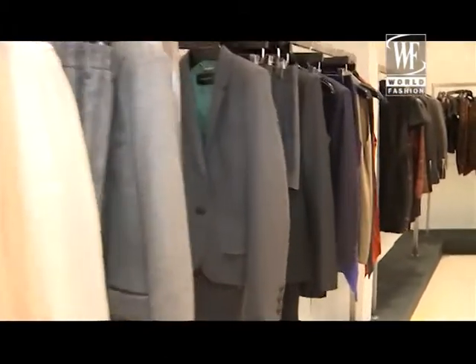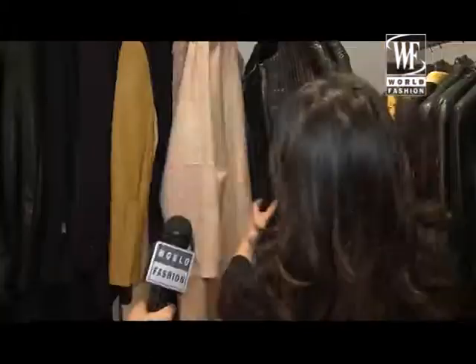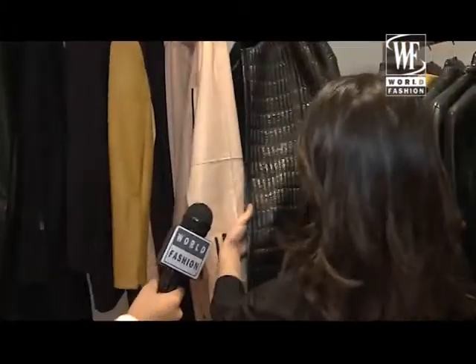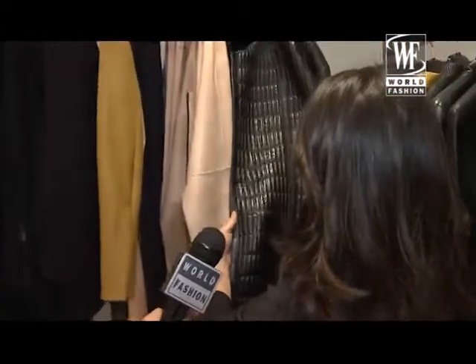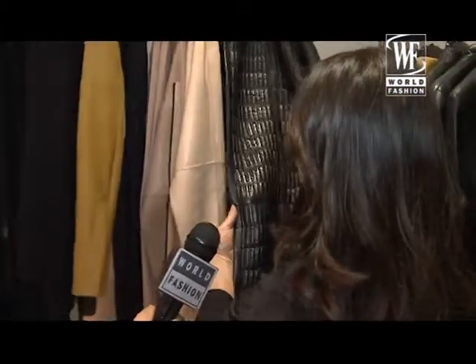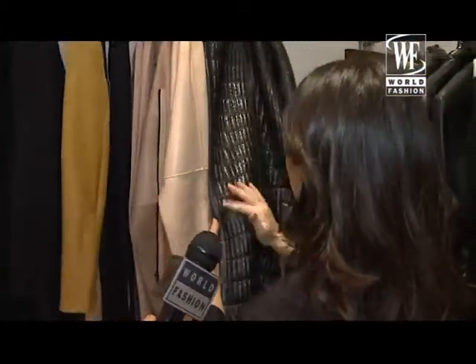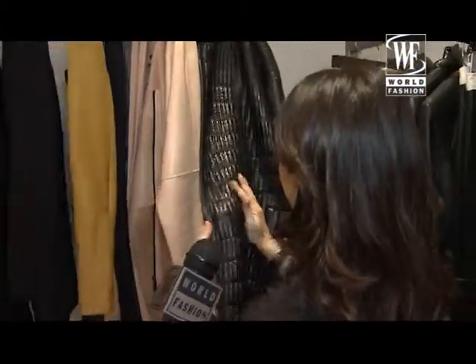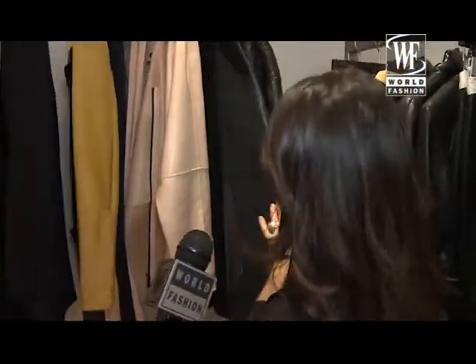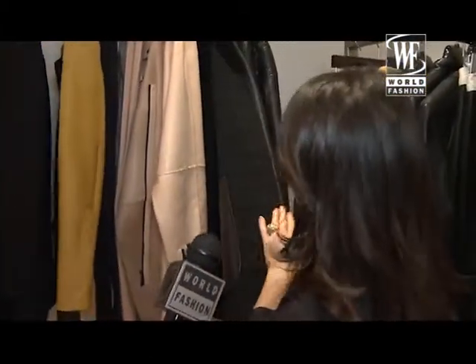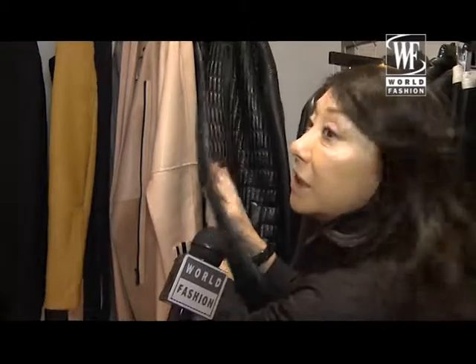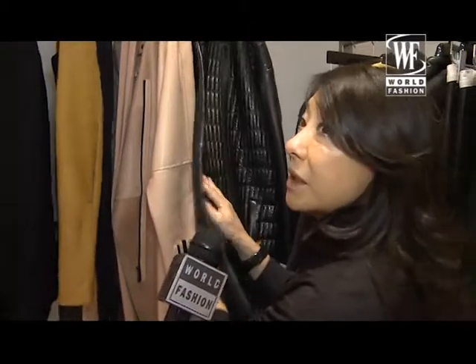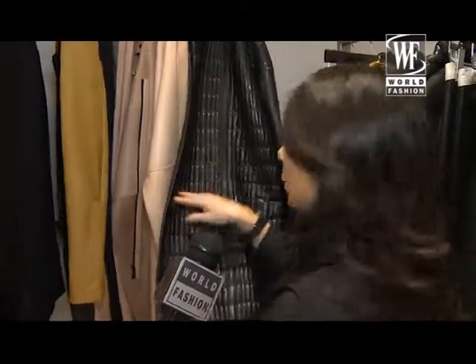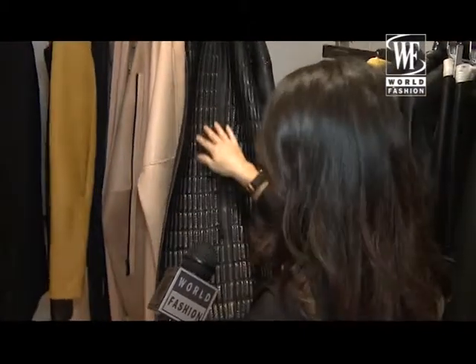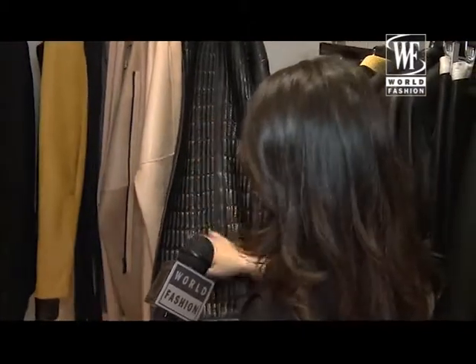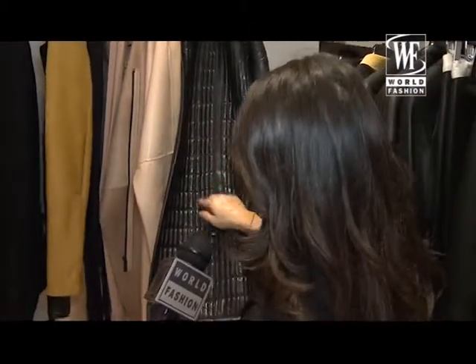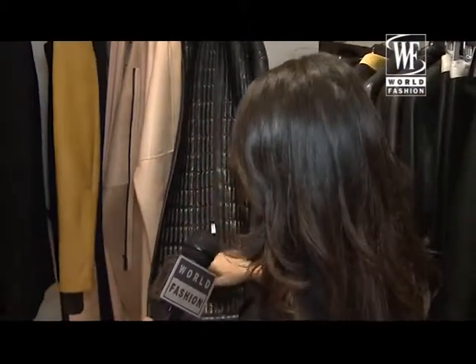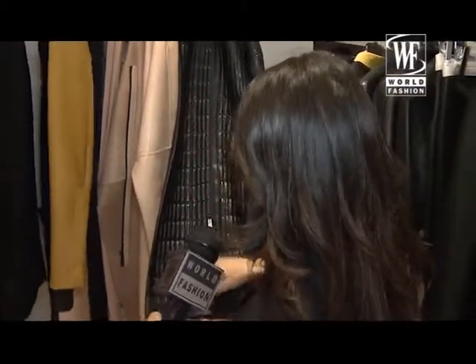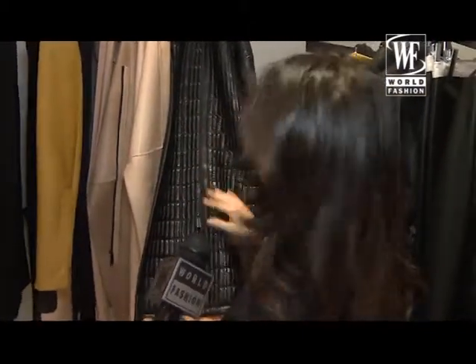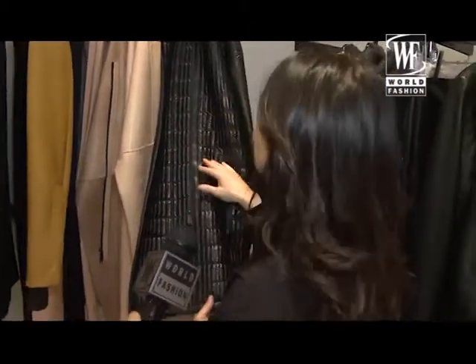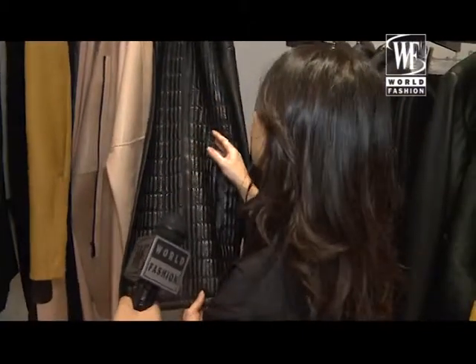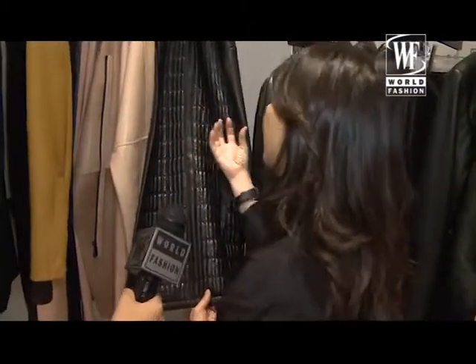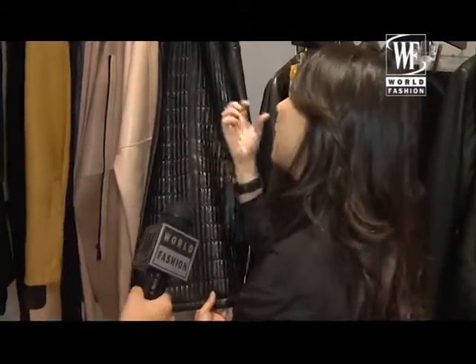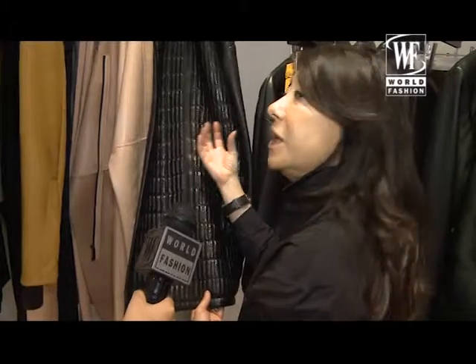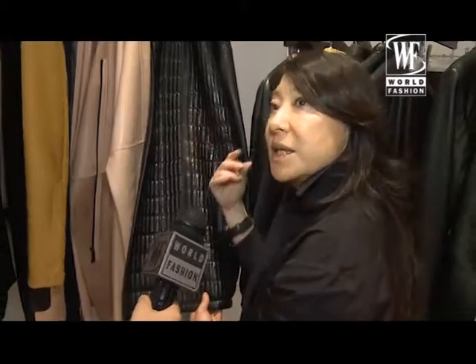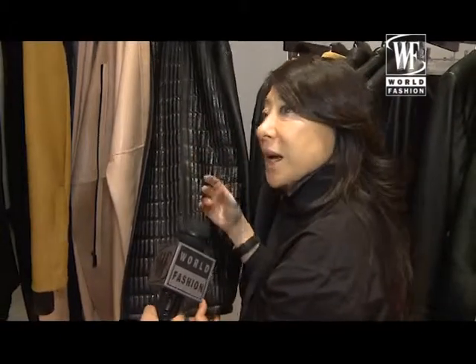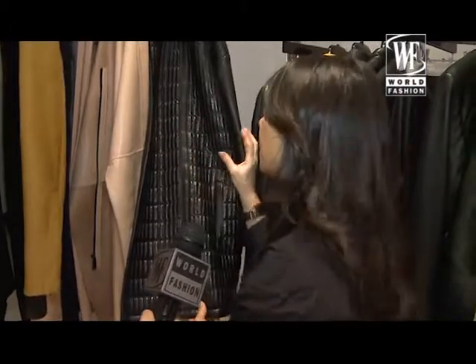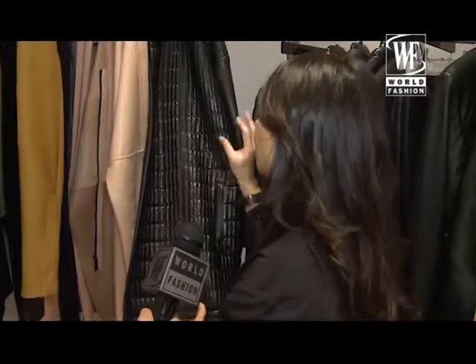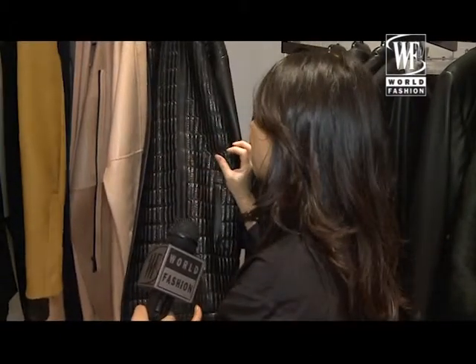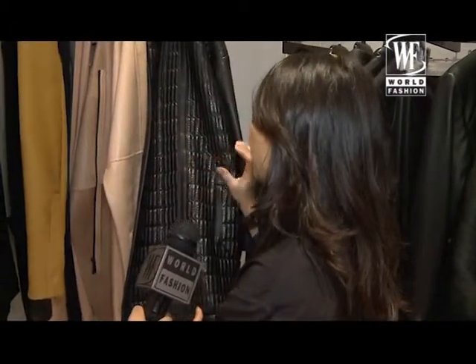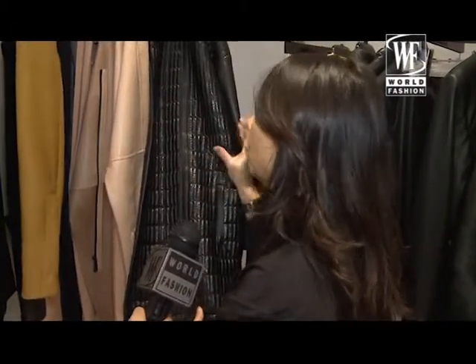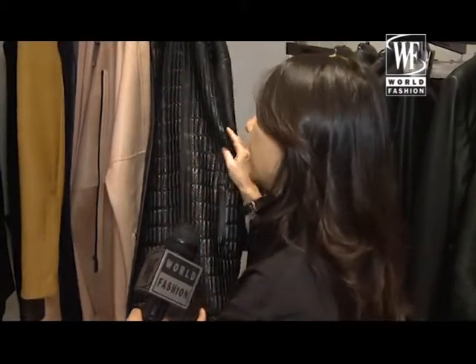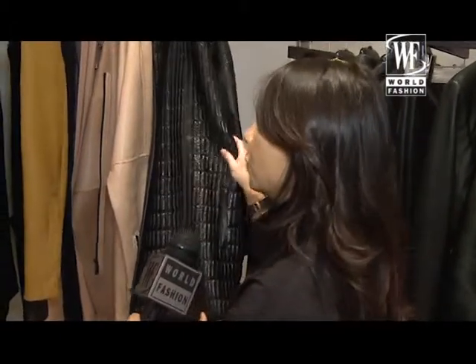This work is leather on knit. So you have all this relief which is done by the knit inside. It's a very new technique also.